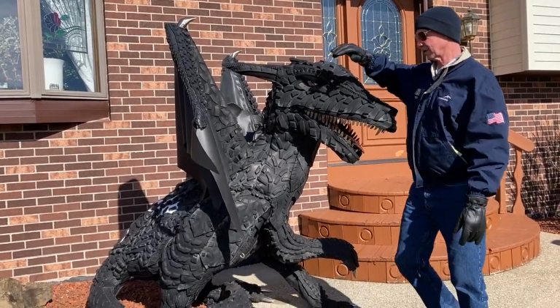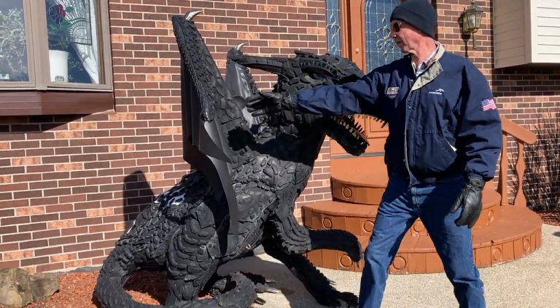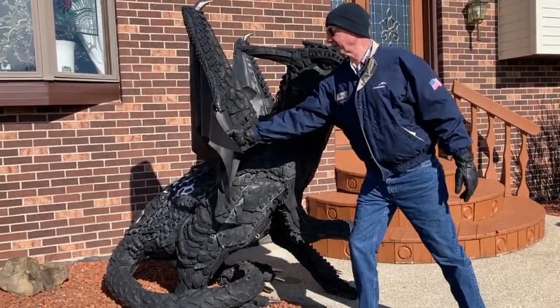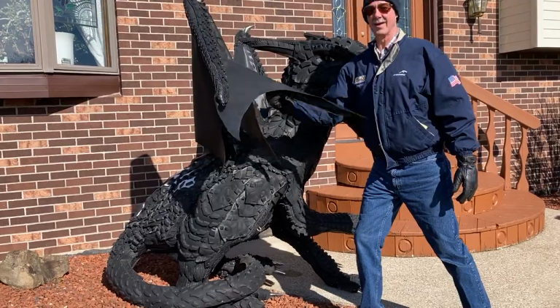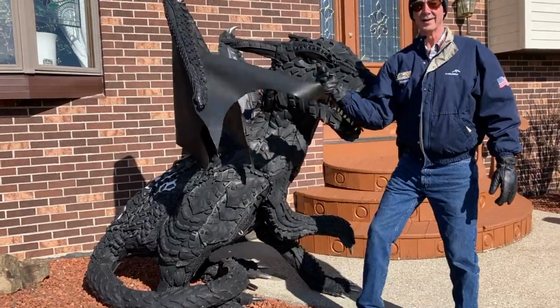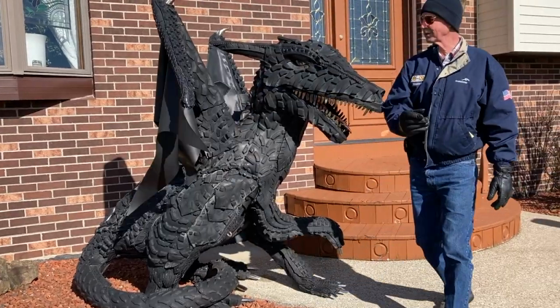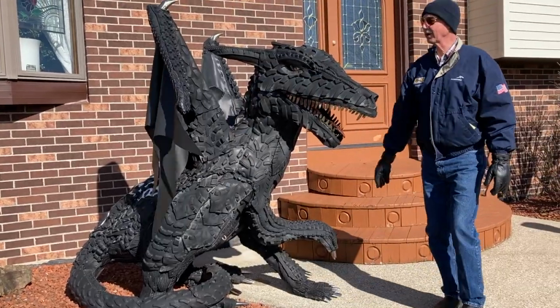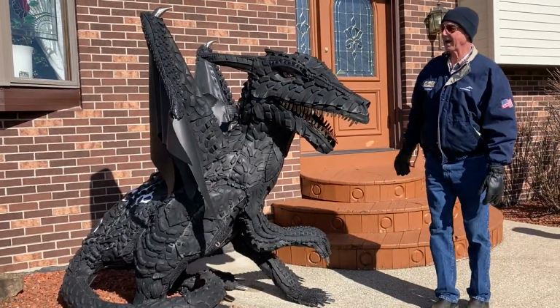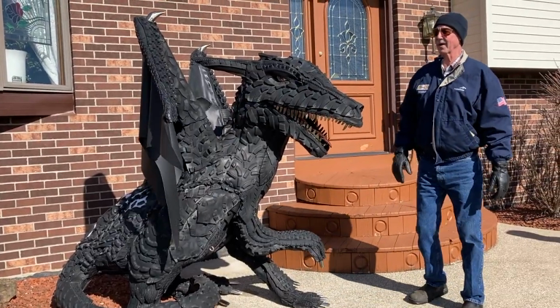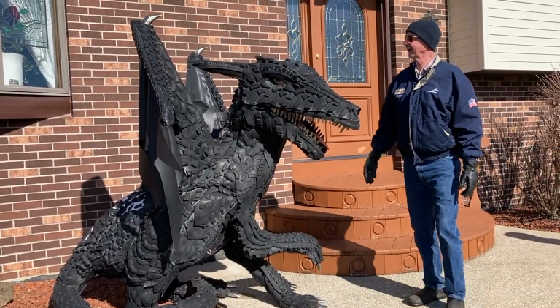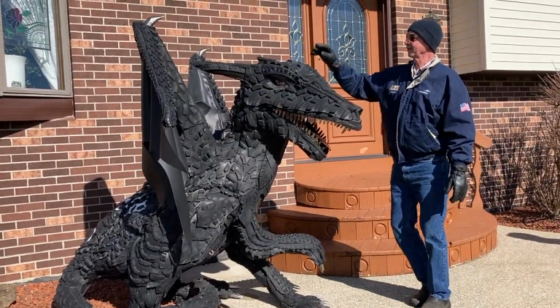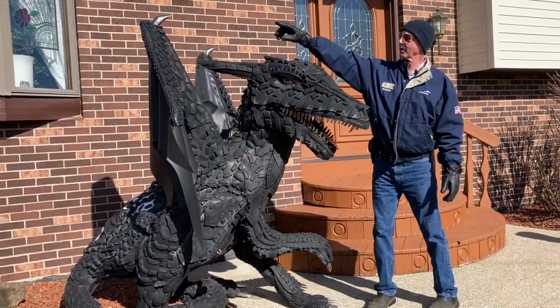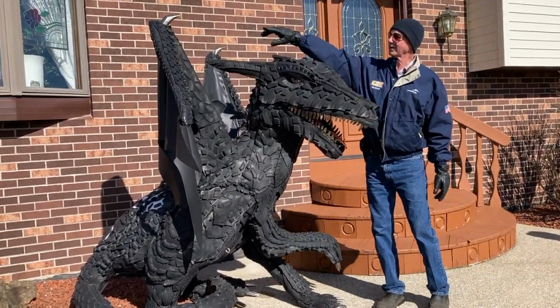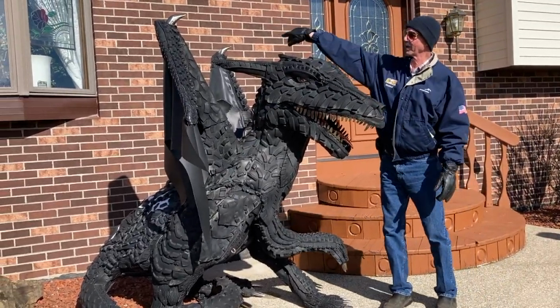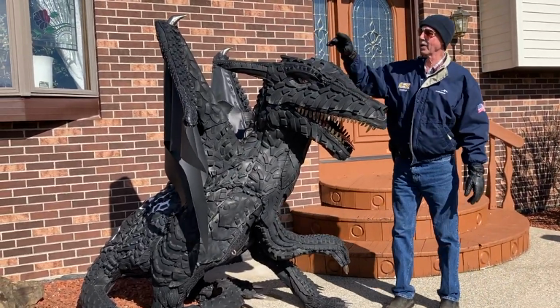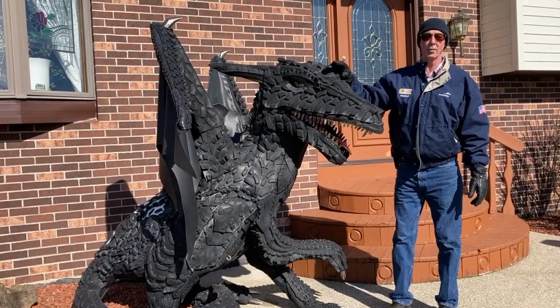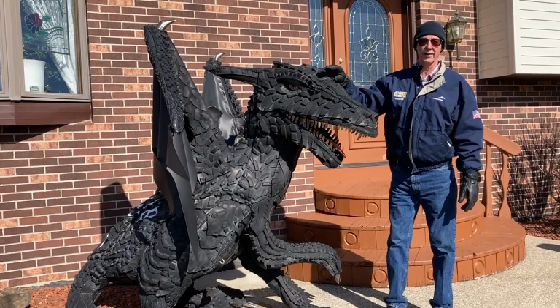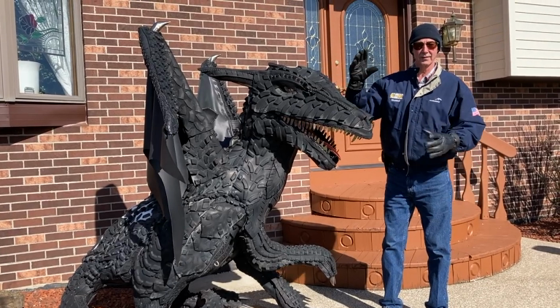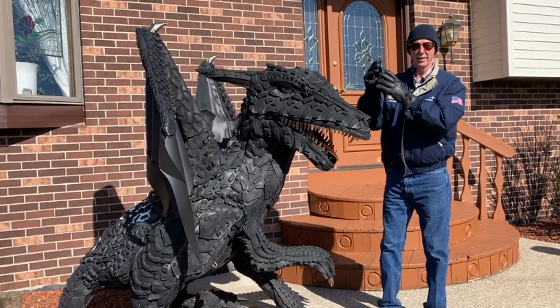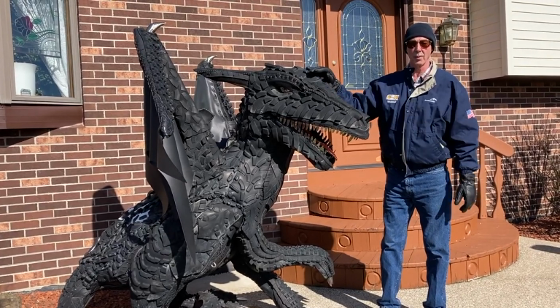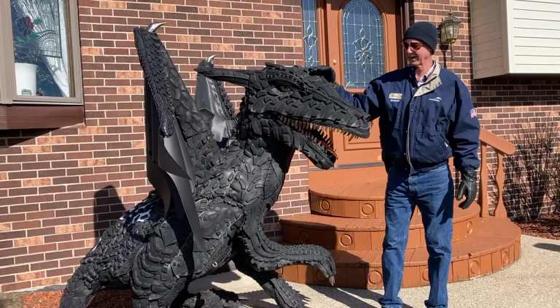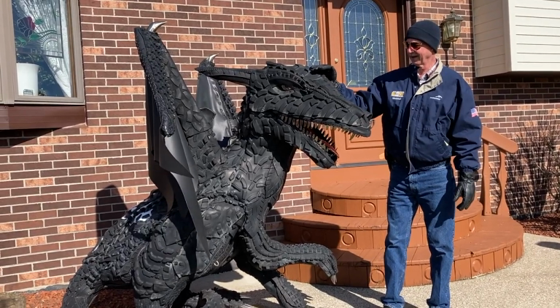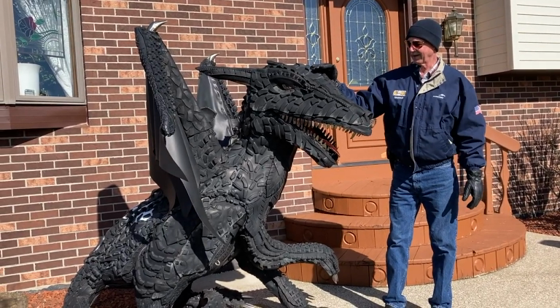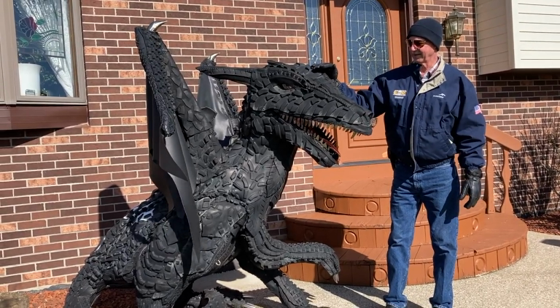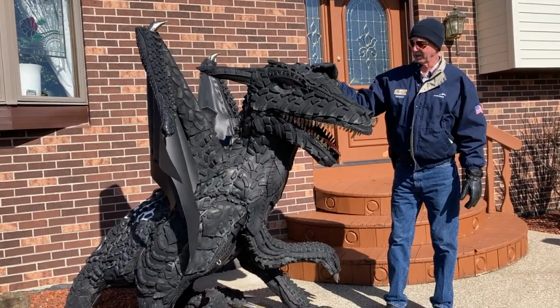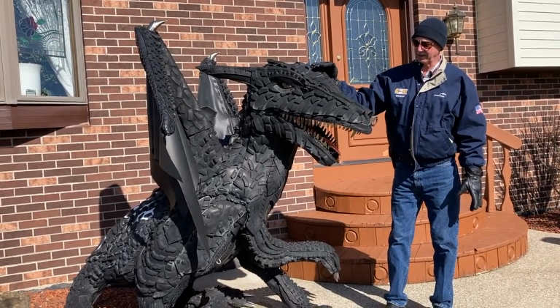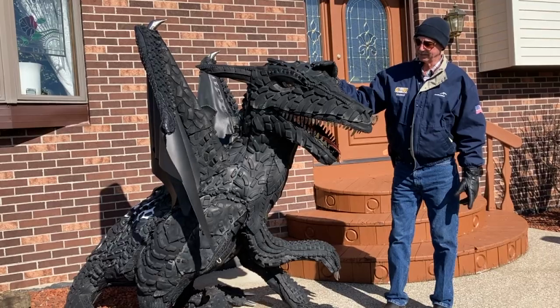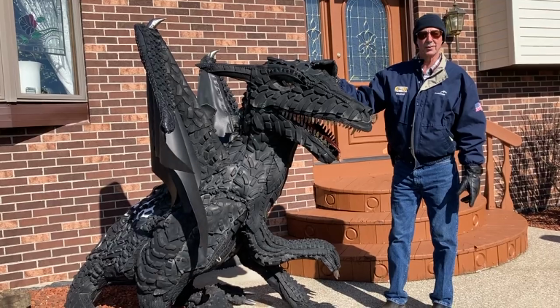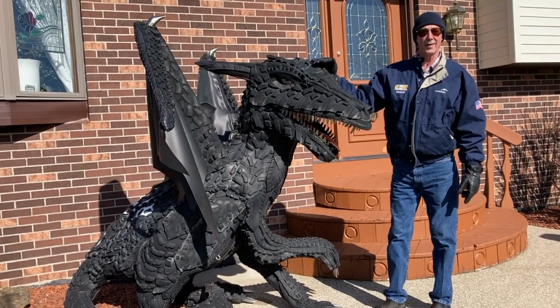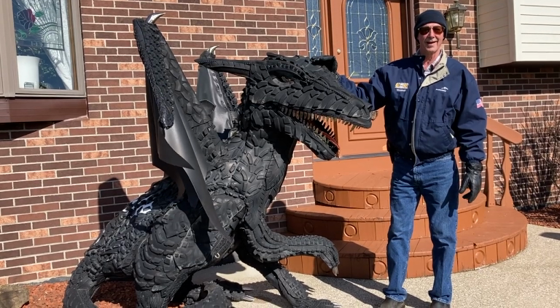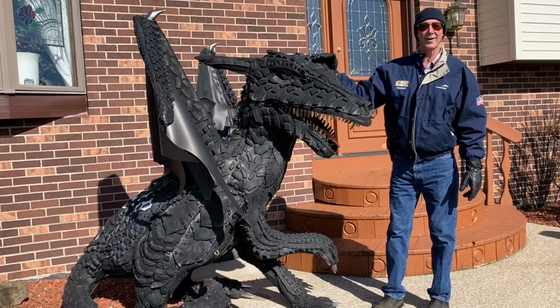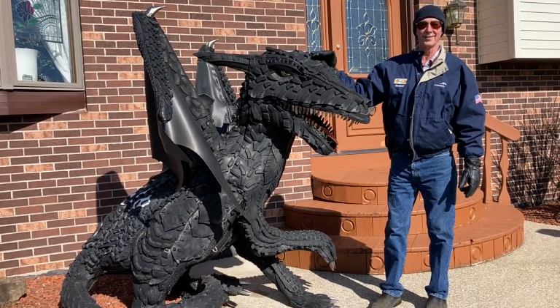This is rolled rubber roofing, so it's all good outside forever. The little horns on the tips of the wings are pool ladders that I've narrowed to a point. It's about the 10th or 12th one I've made — I've lost count already.